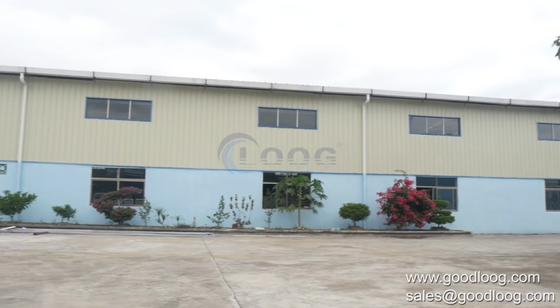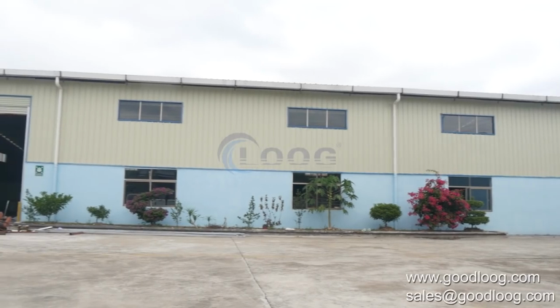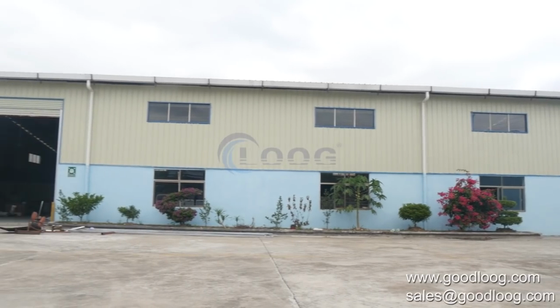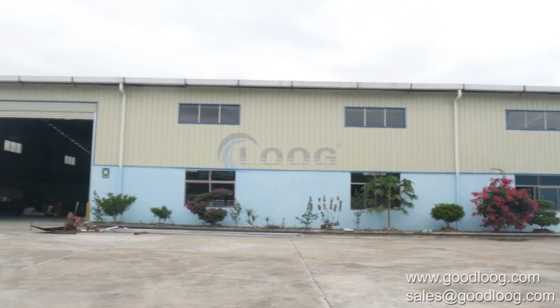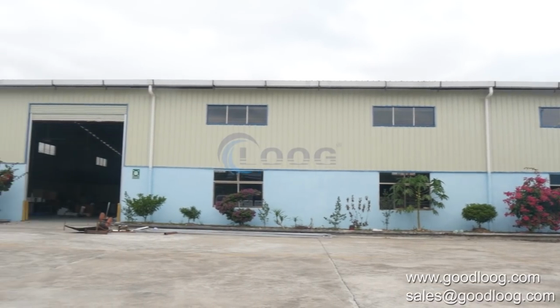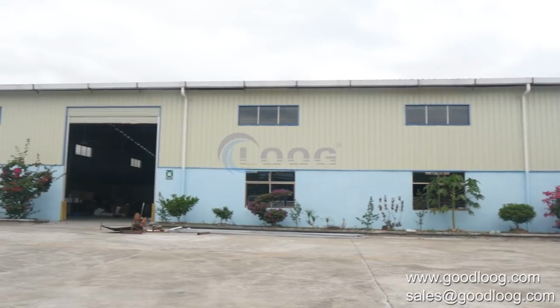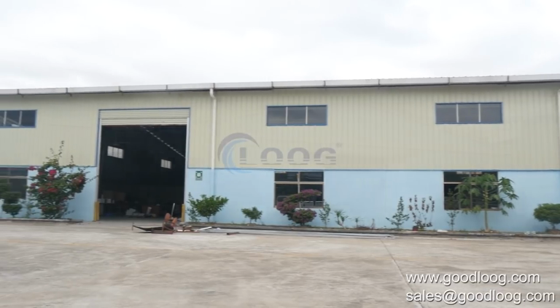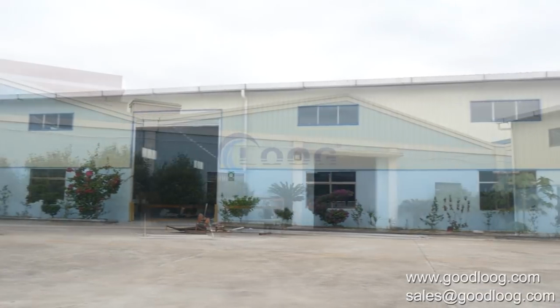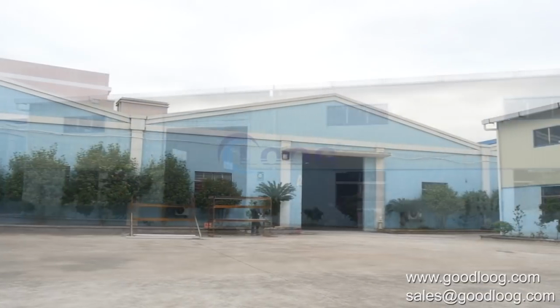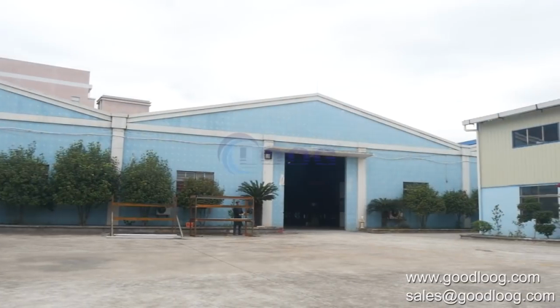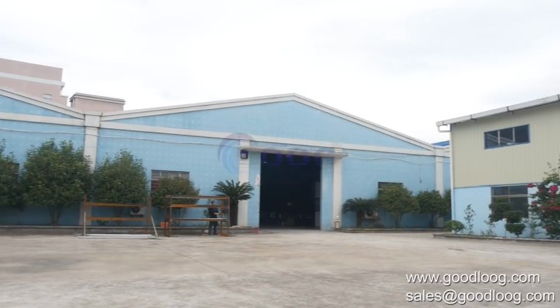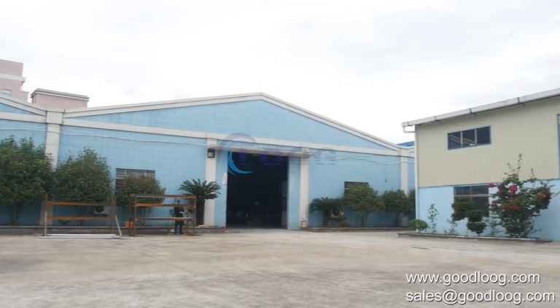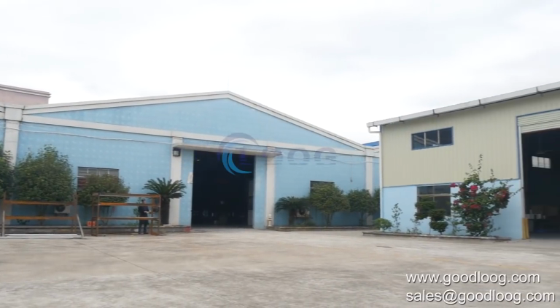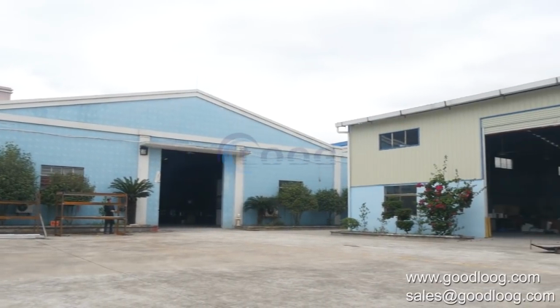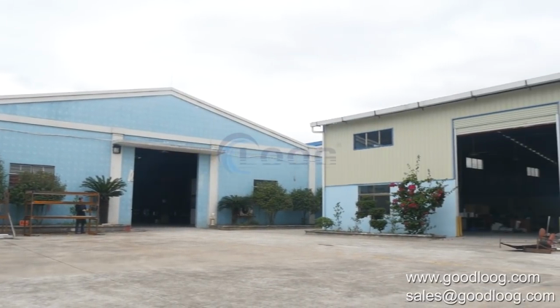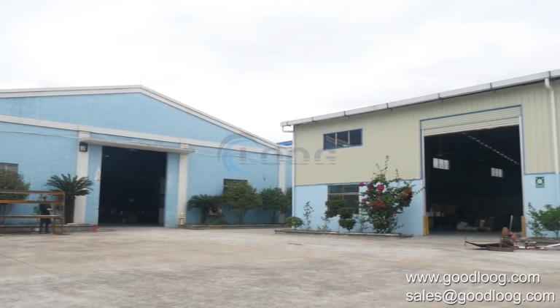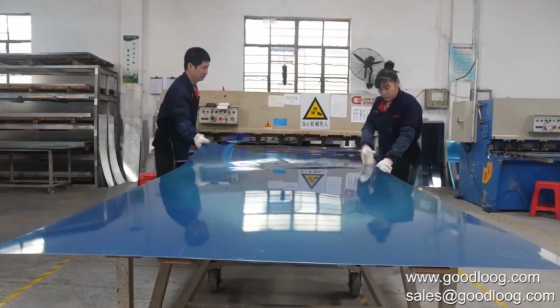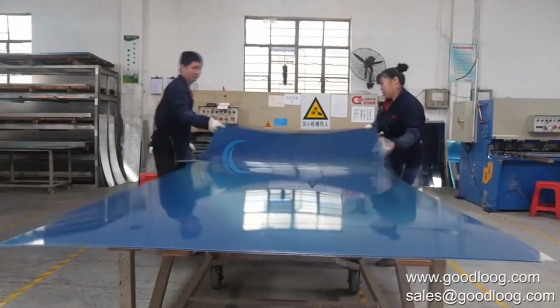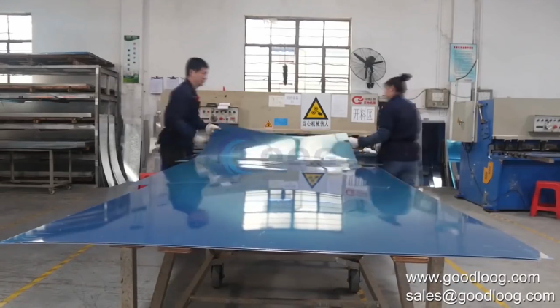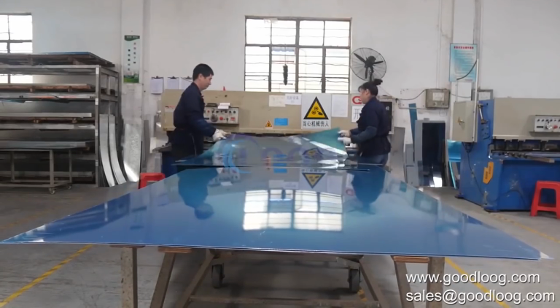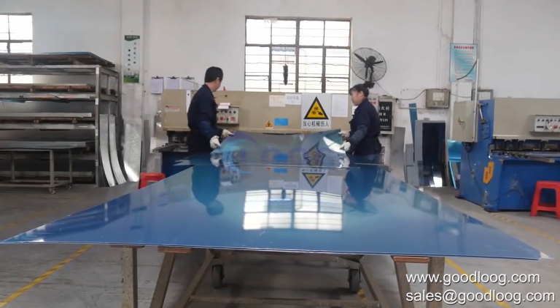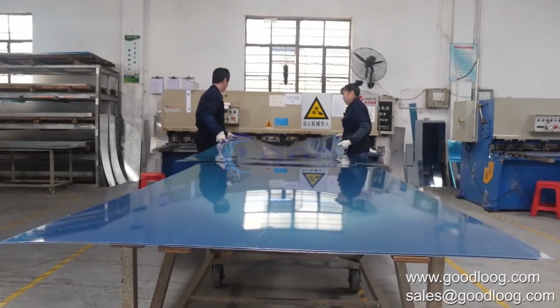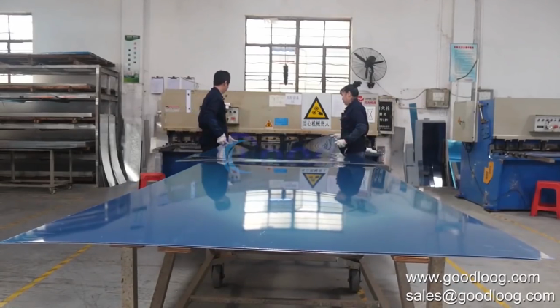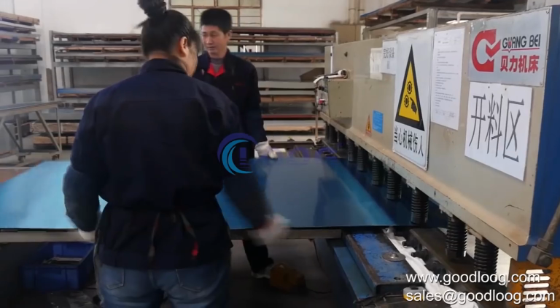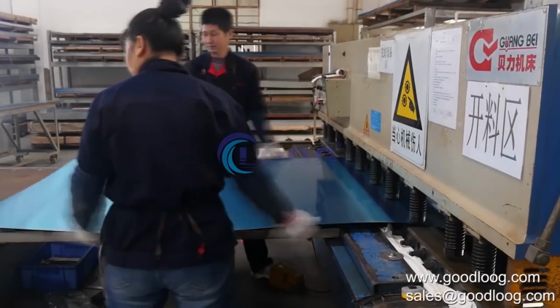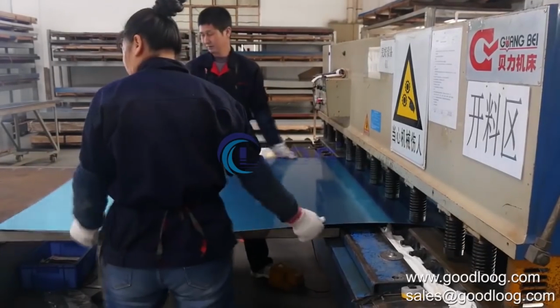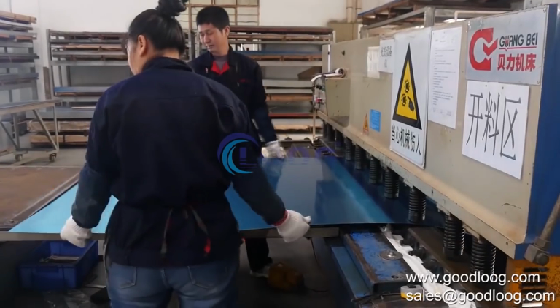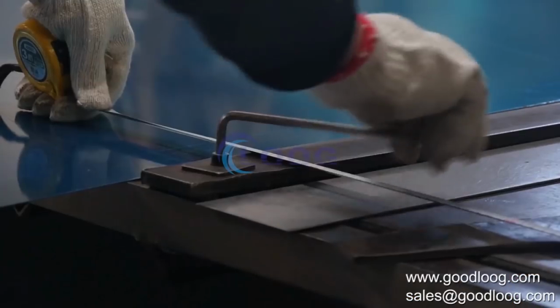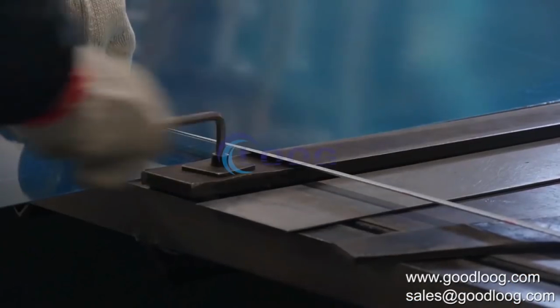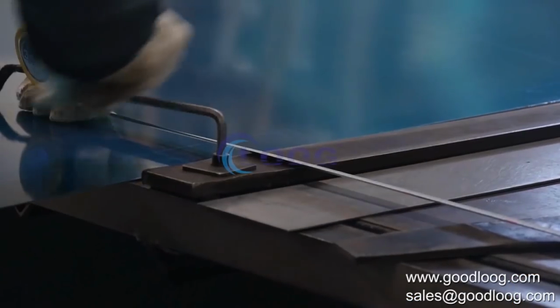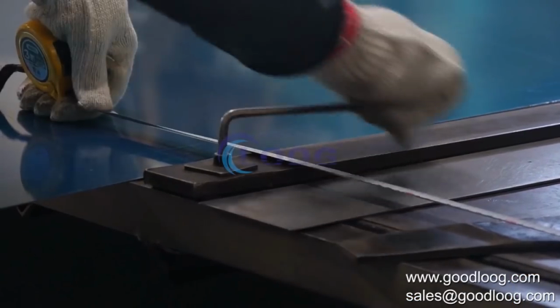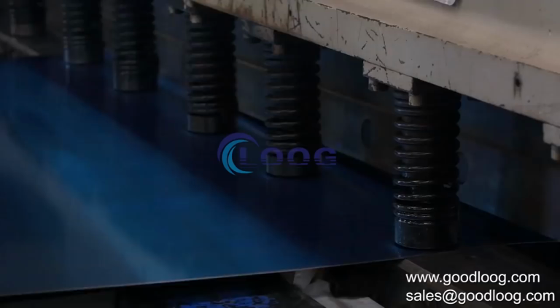Welcome to Good Loom. I'd like to show you the production progress of our products, so you can see how a finished machine is produced step by step.